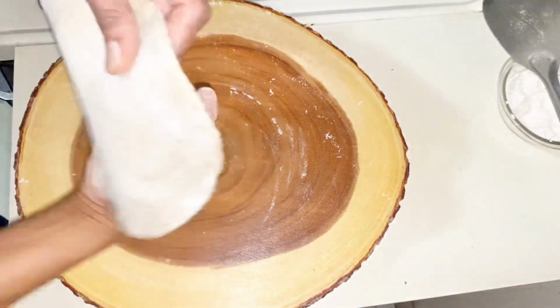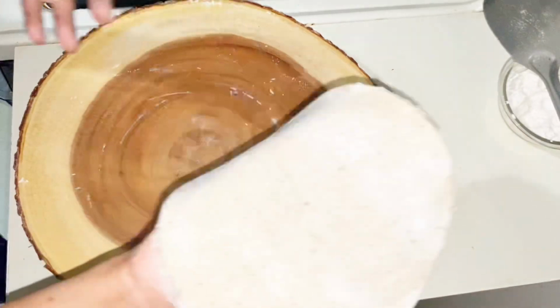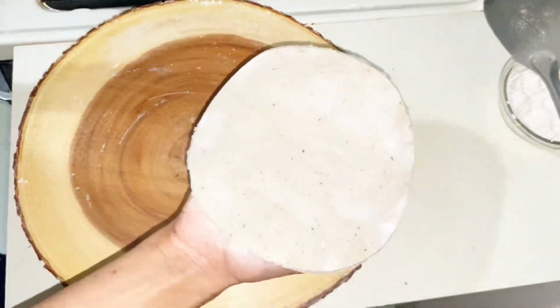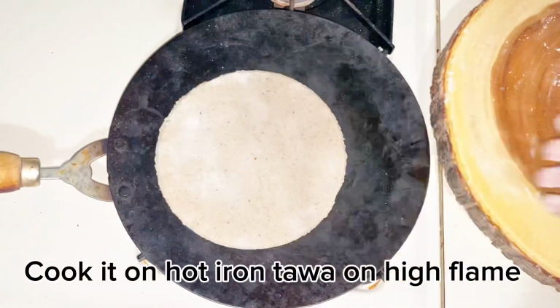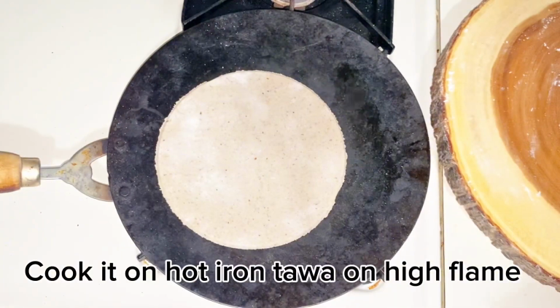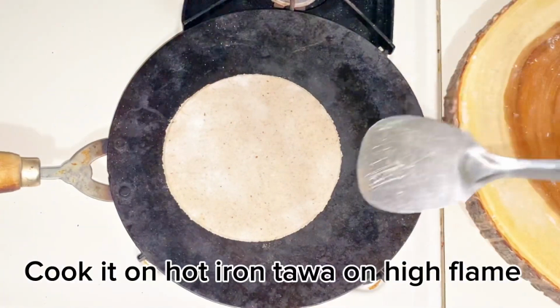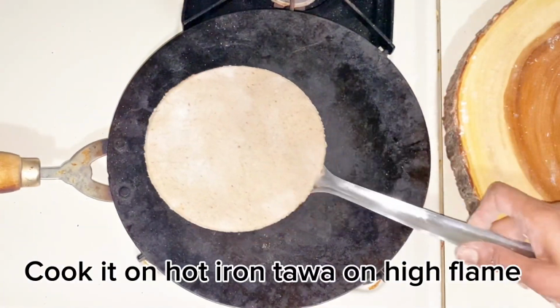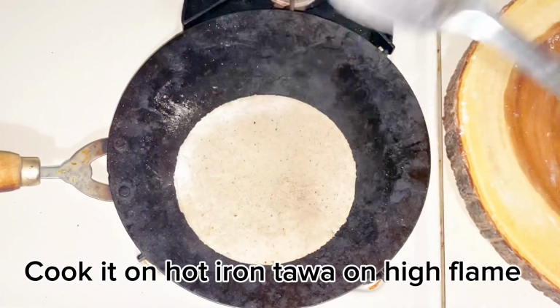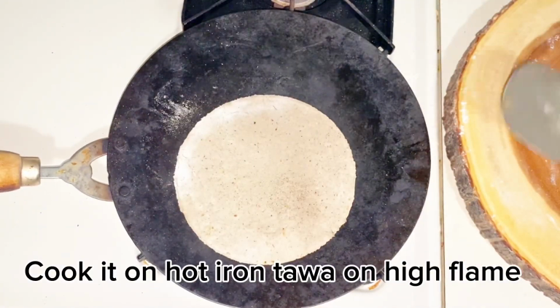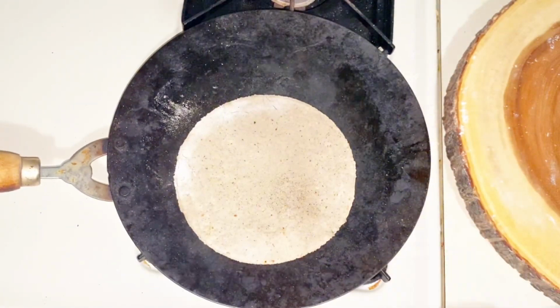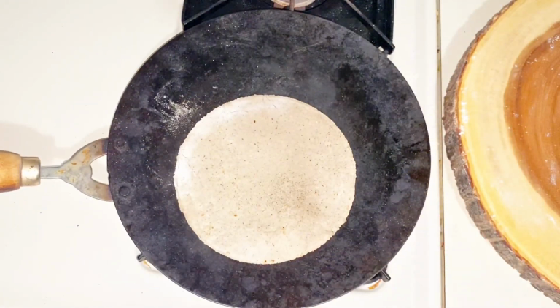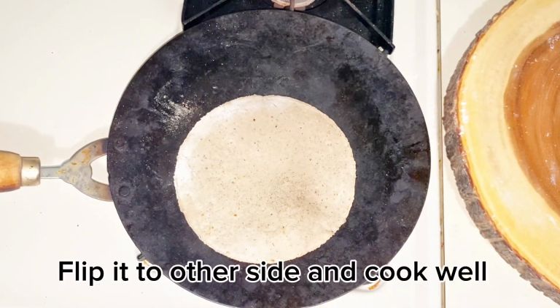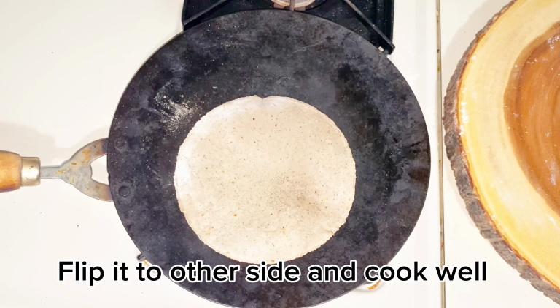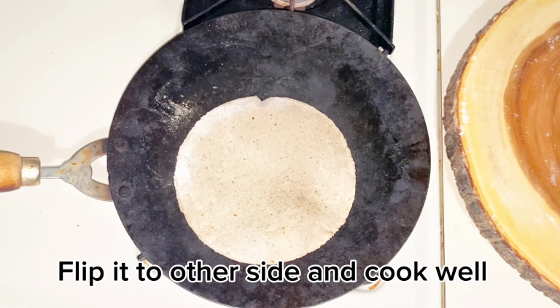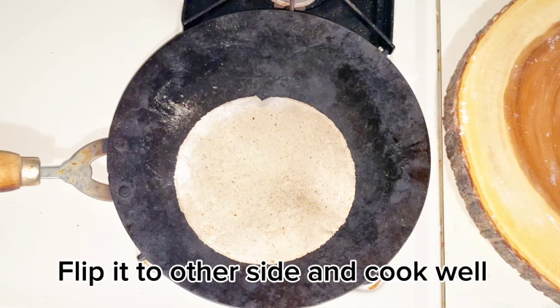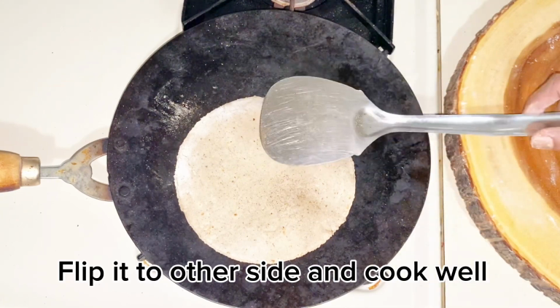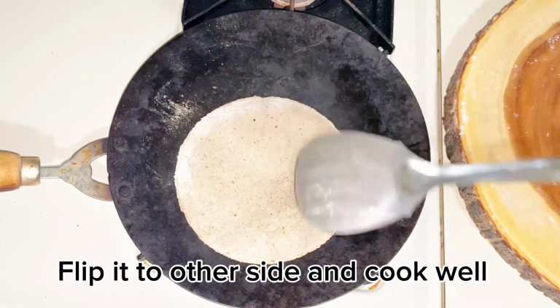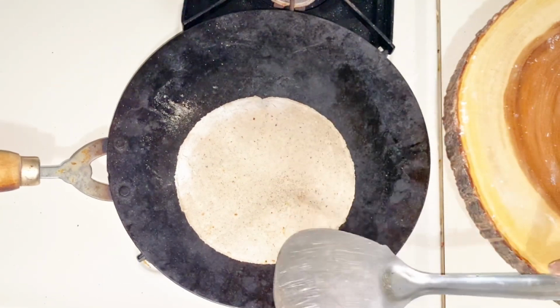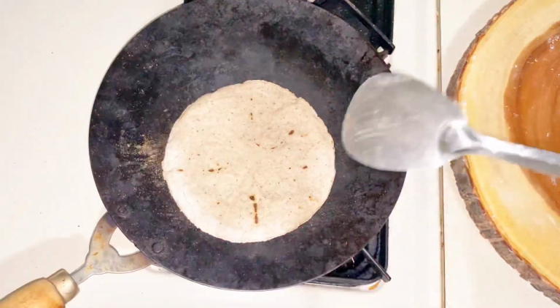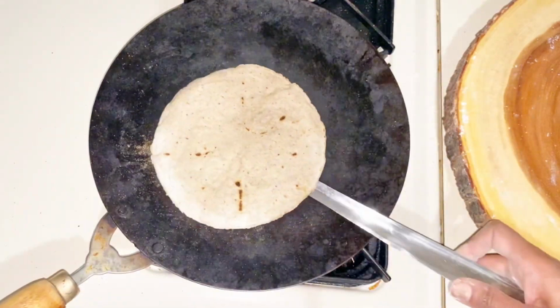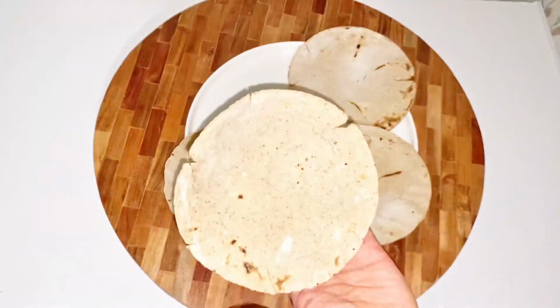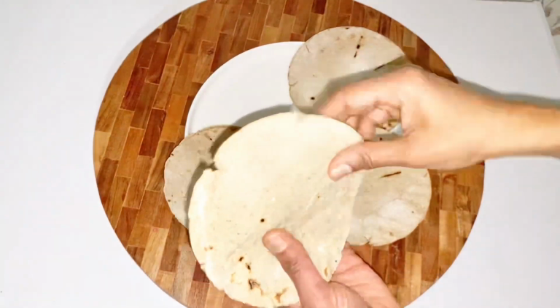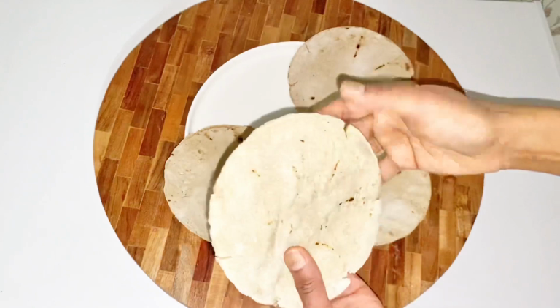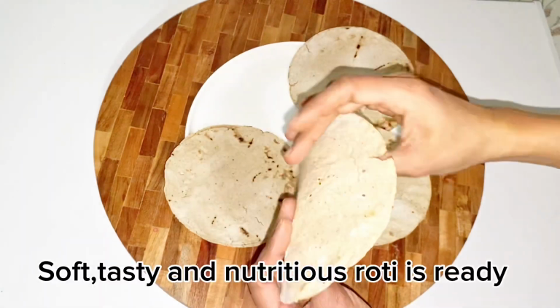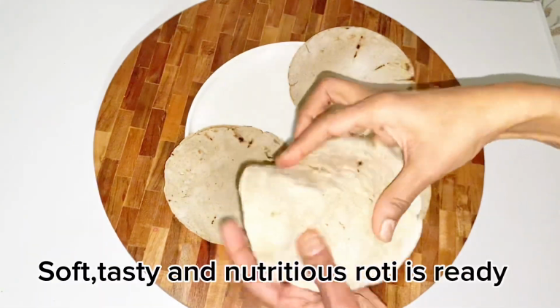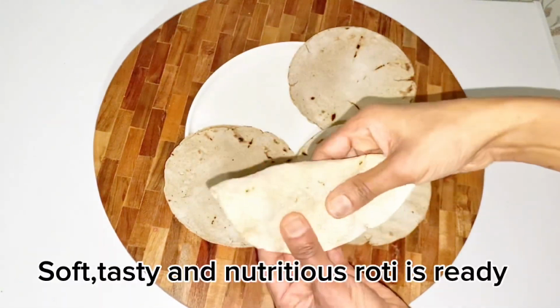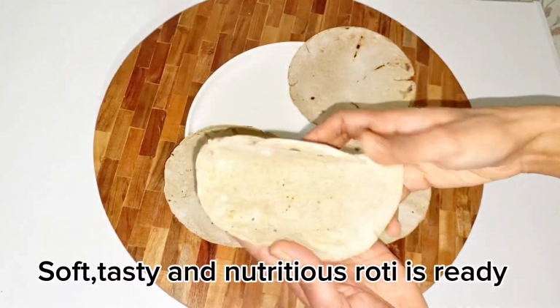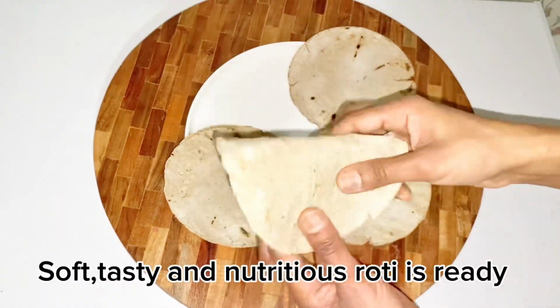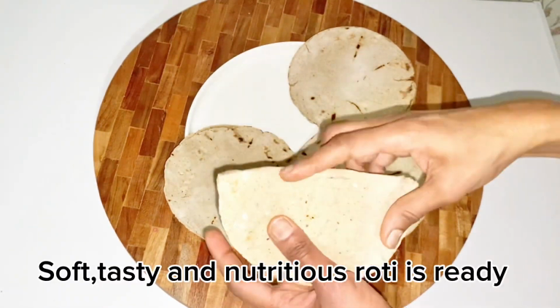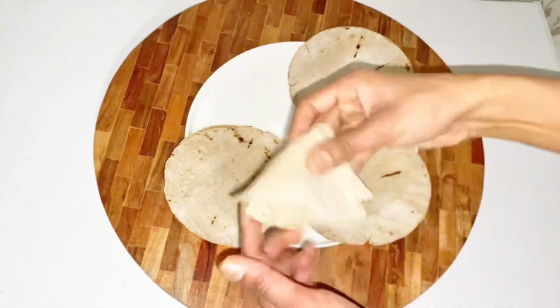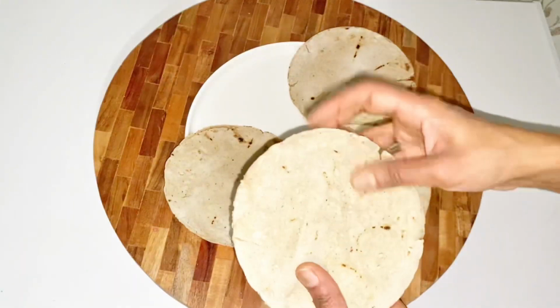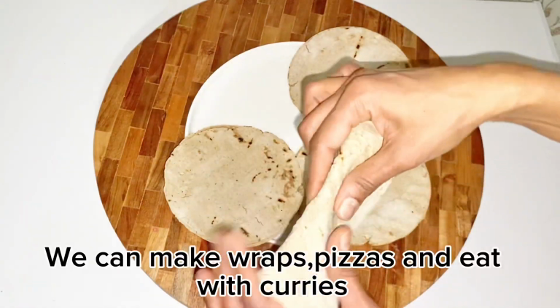On high flame, cook it in an iron pan. If you want it to puff up with bubbles, you can flip it. The rotis are ready. You can keep them soft and fold them for later in the evening.